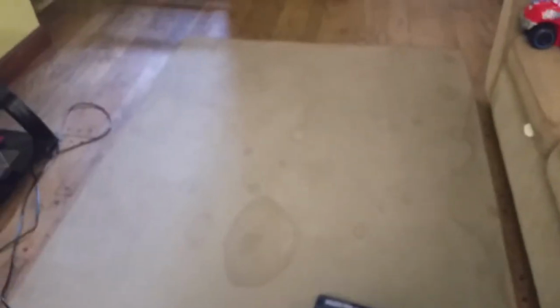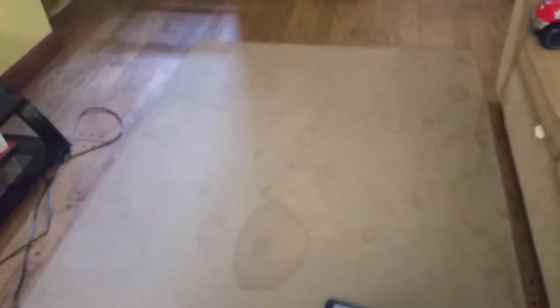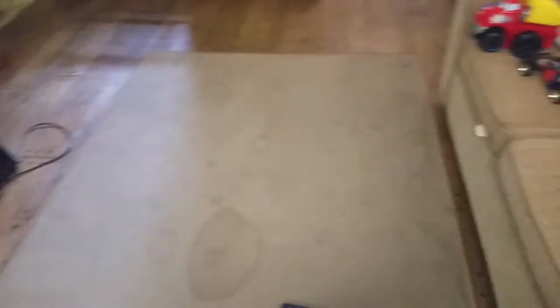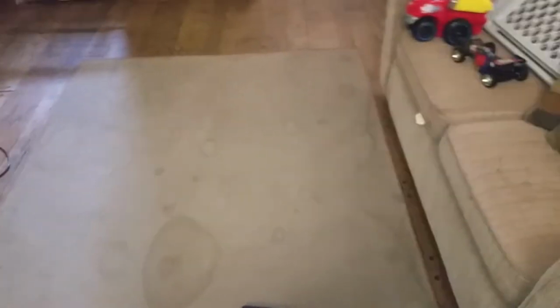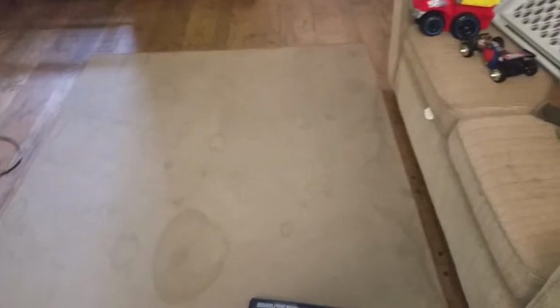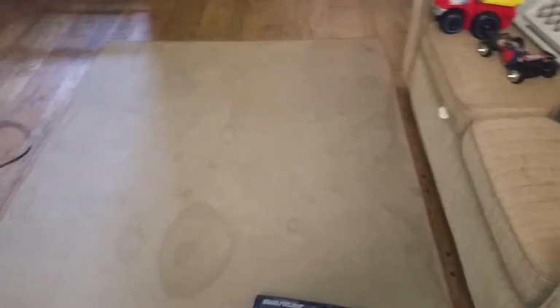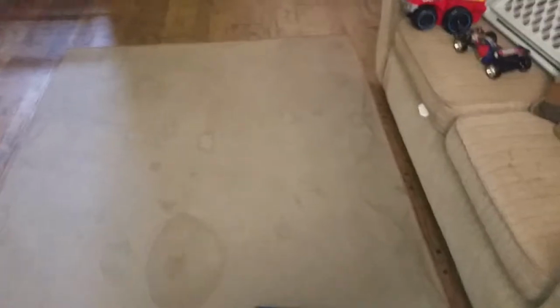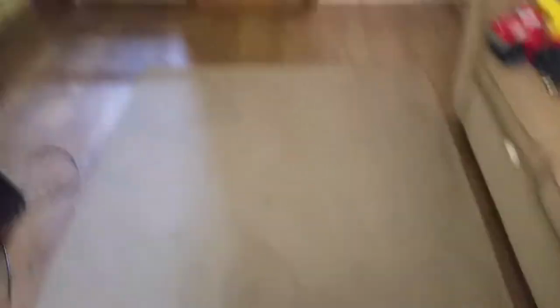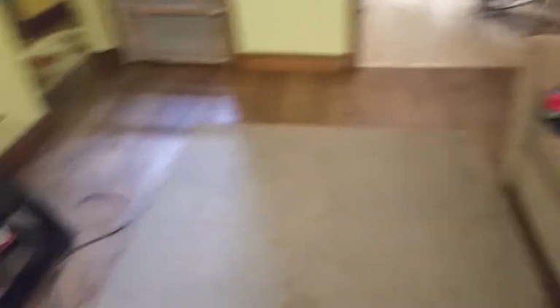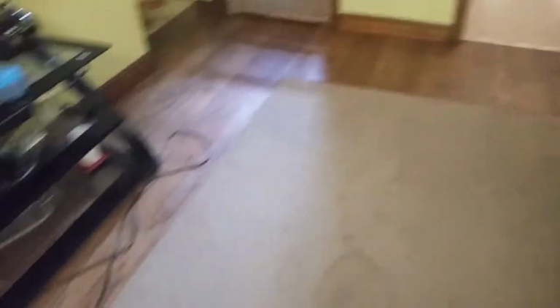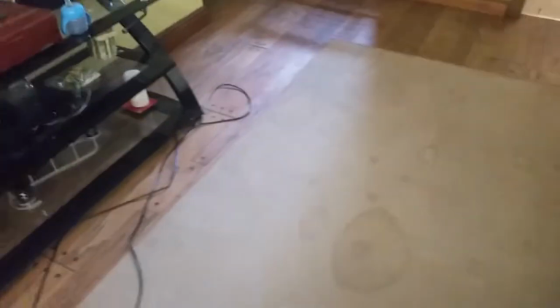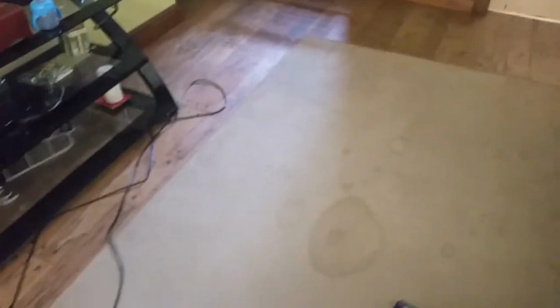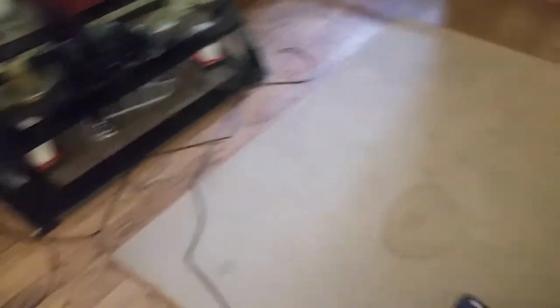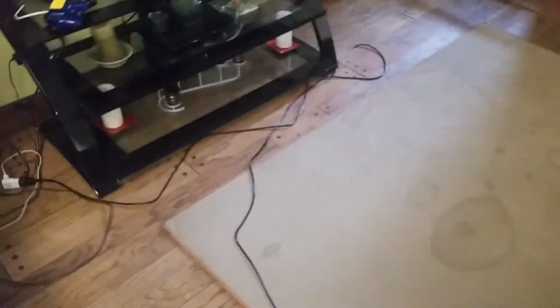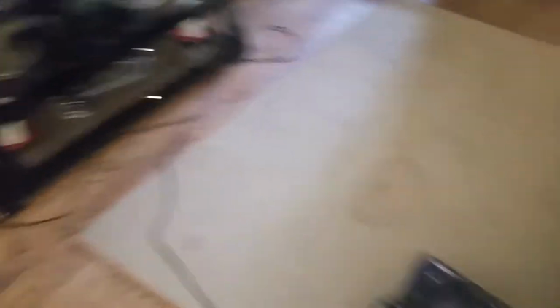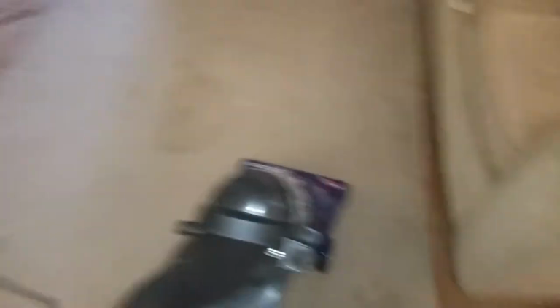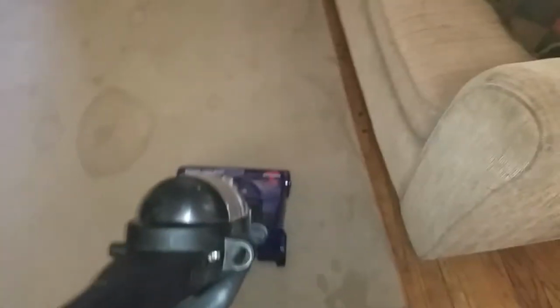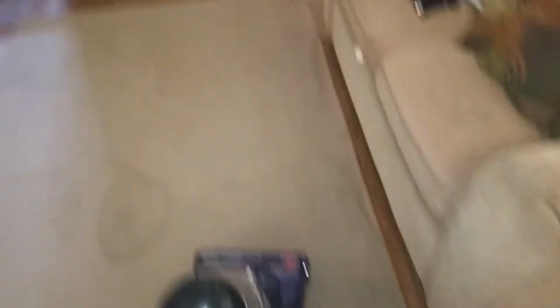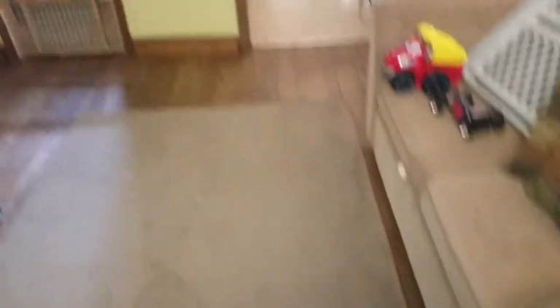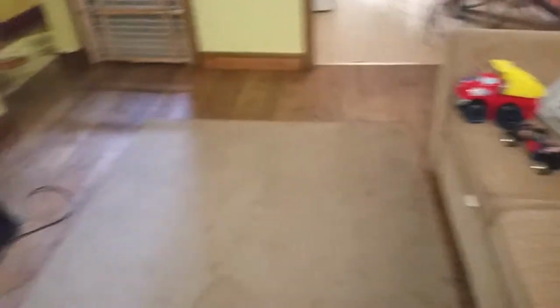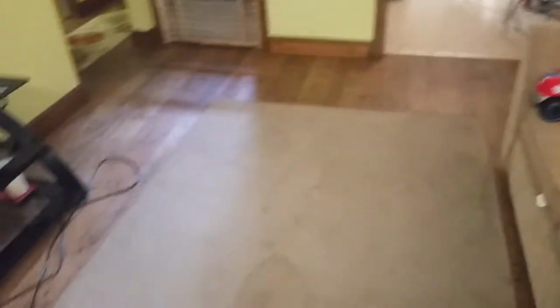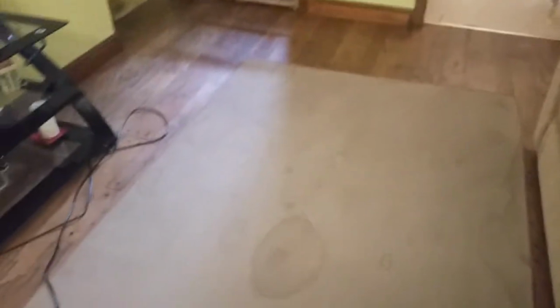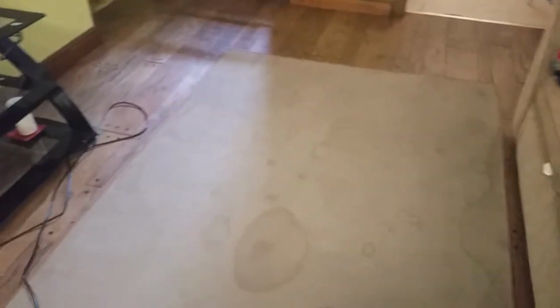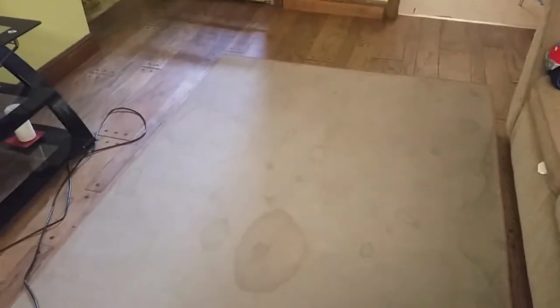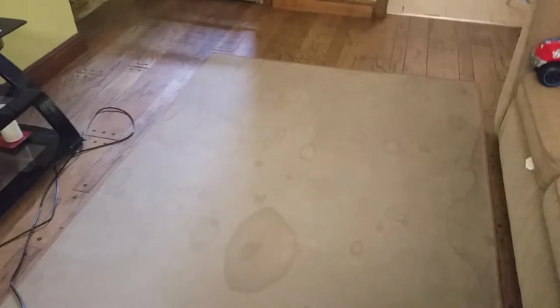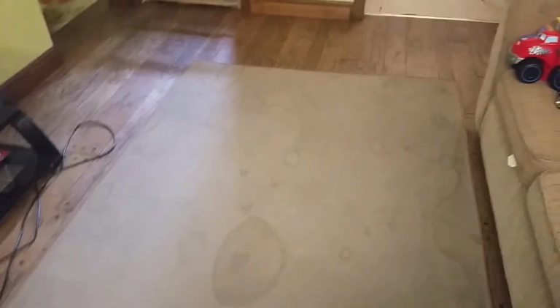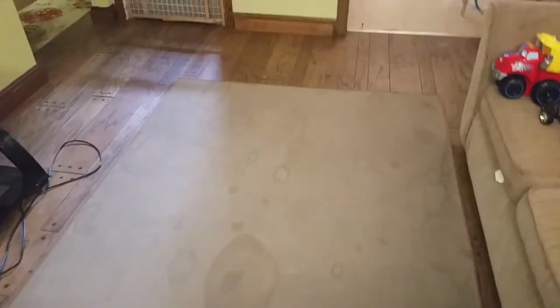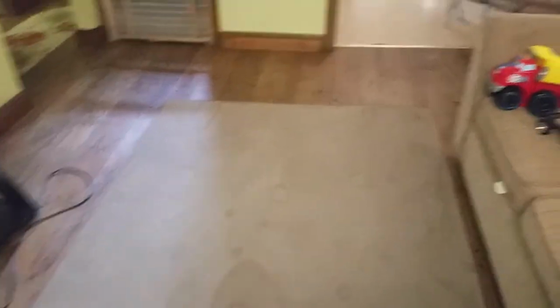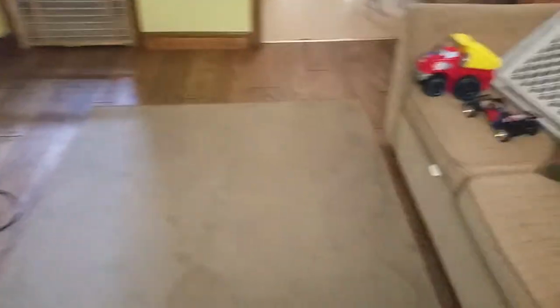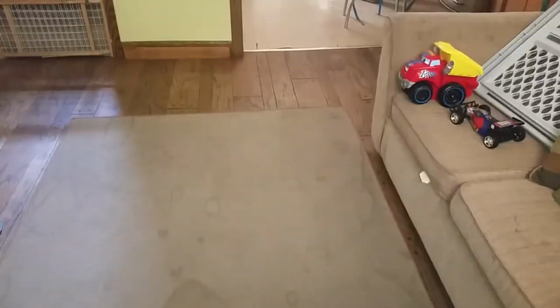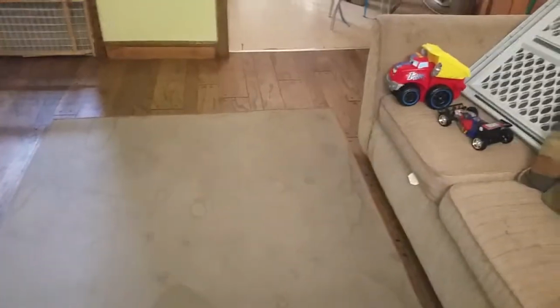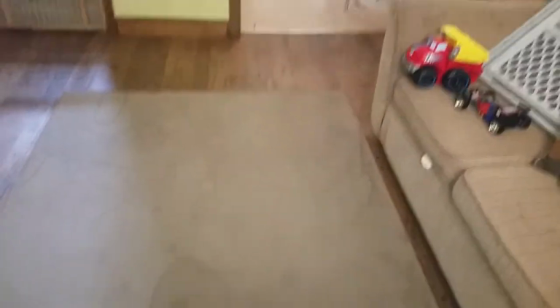Now the rug is flipped and we beat it. You just go over the whole rug corner to corner, just like you would vacuum it normally.